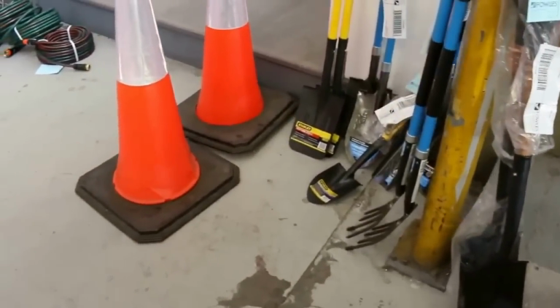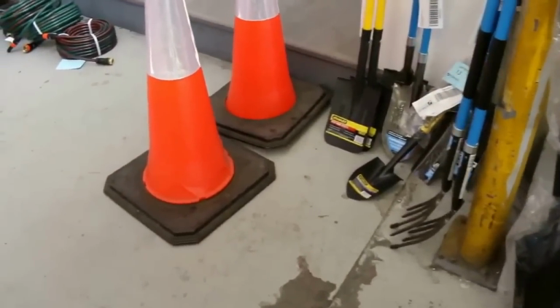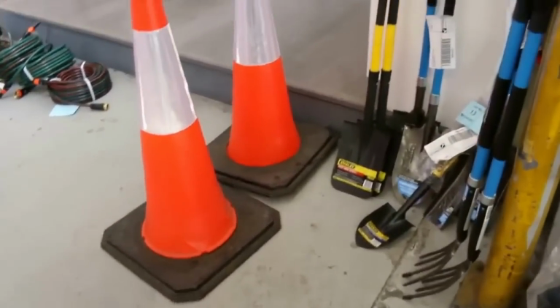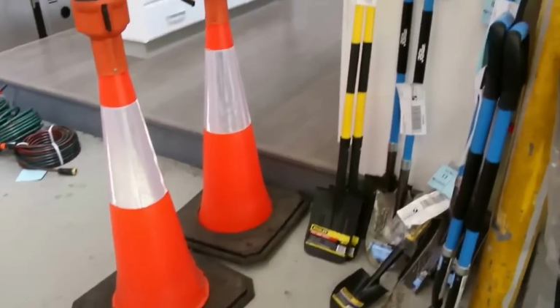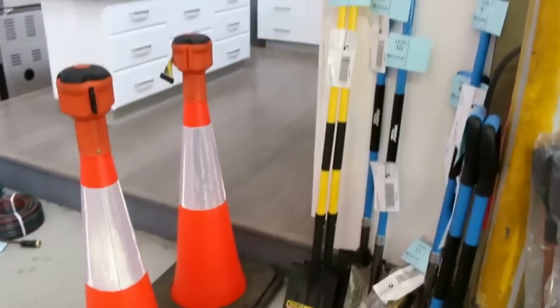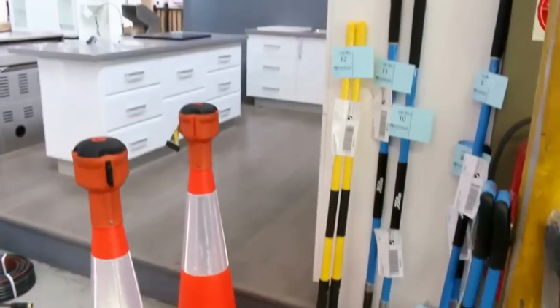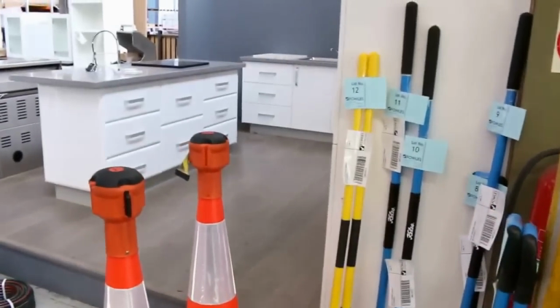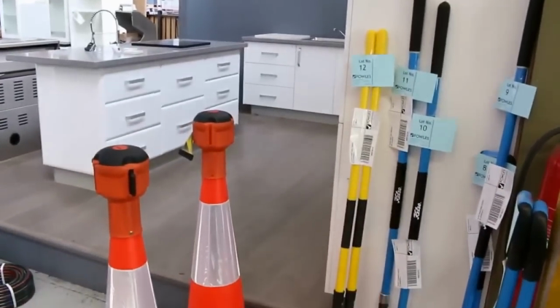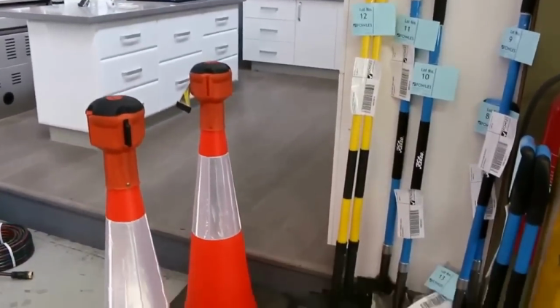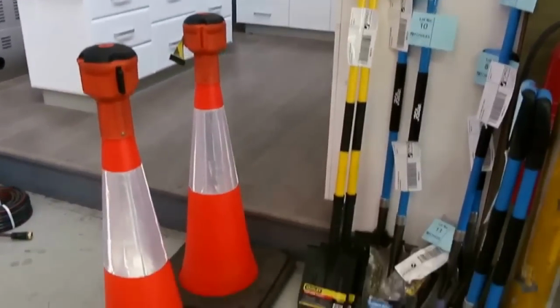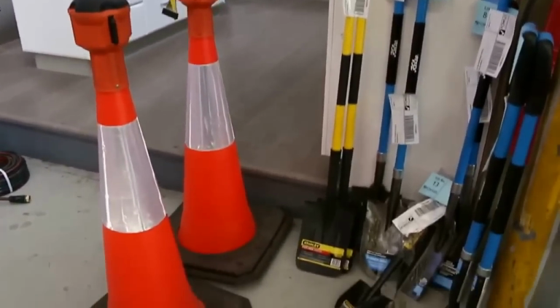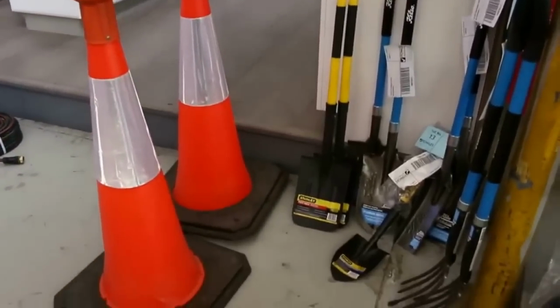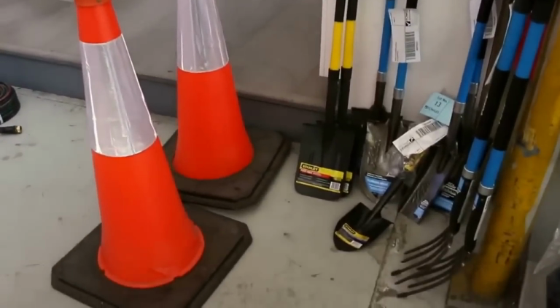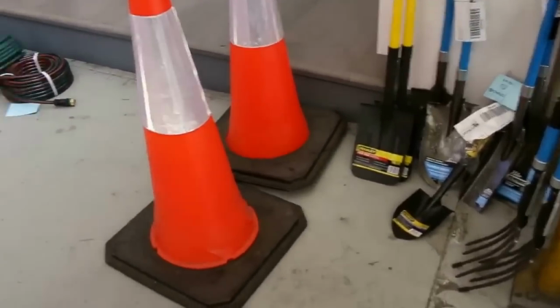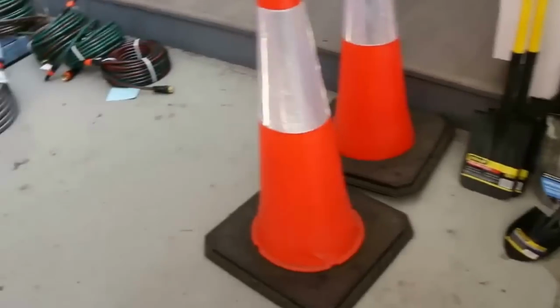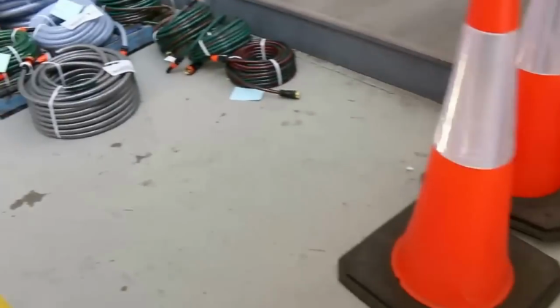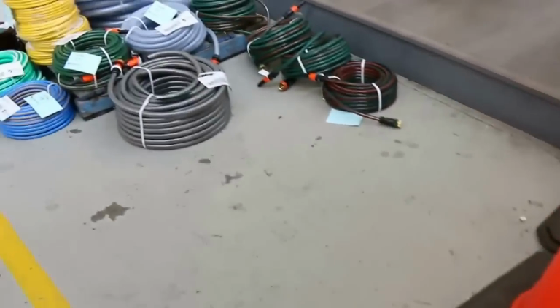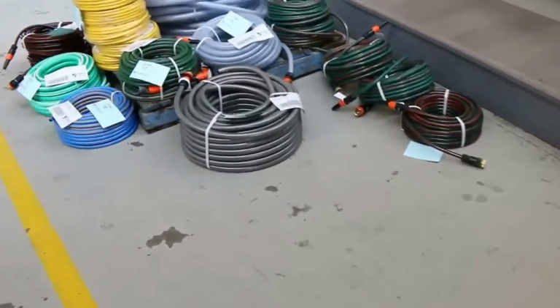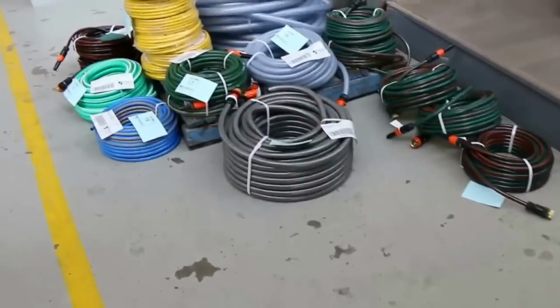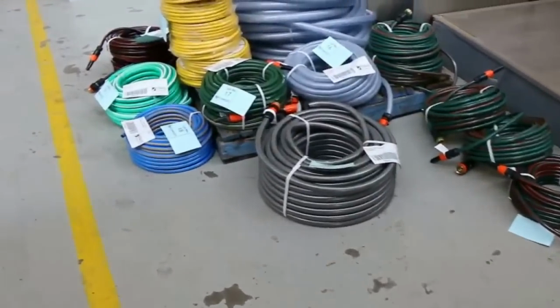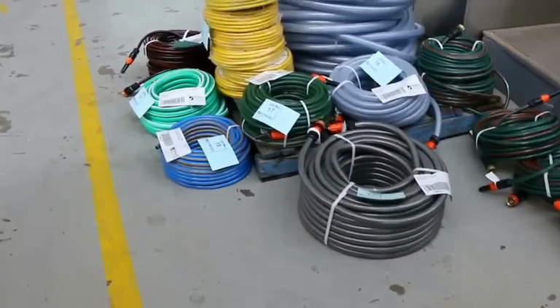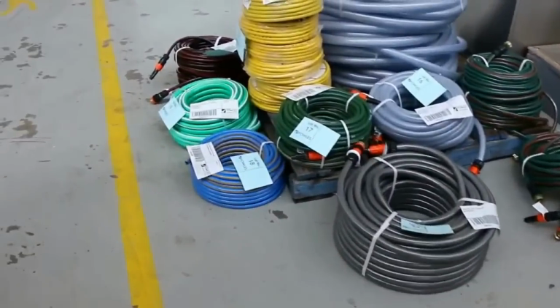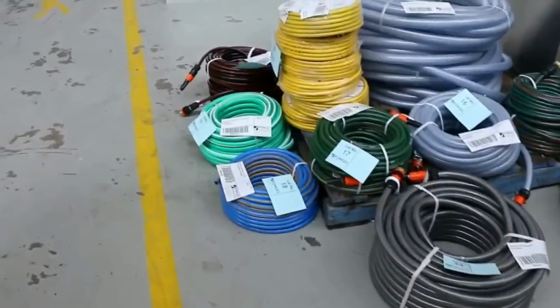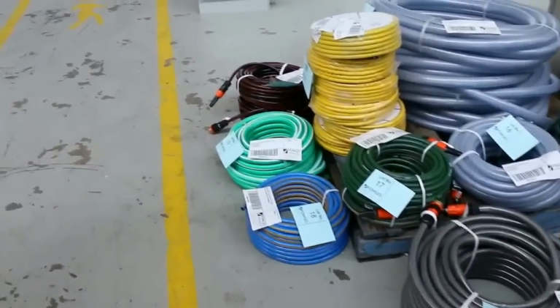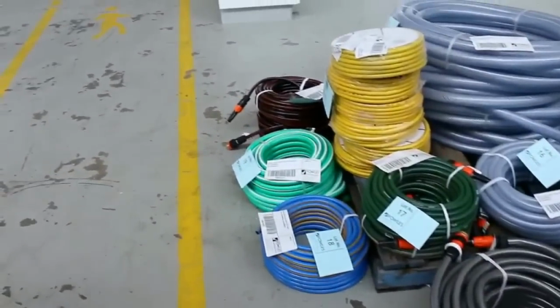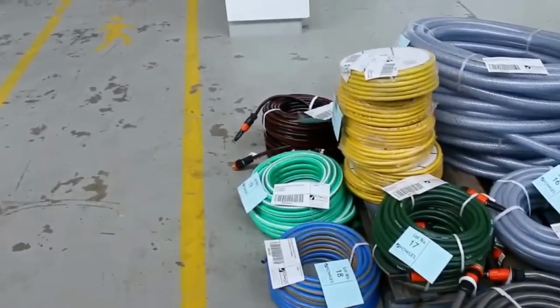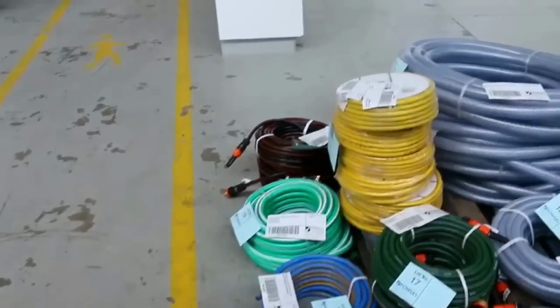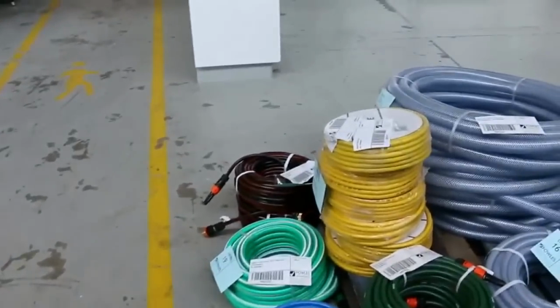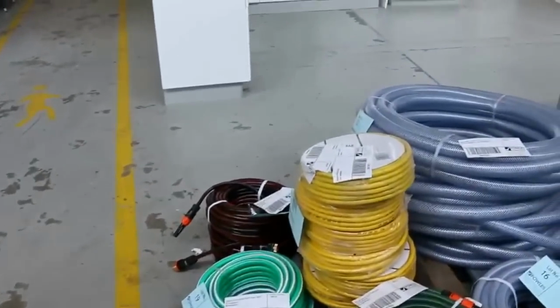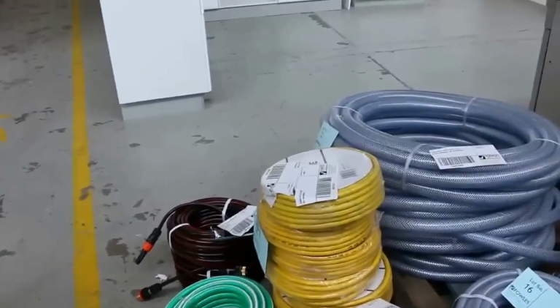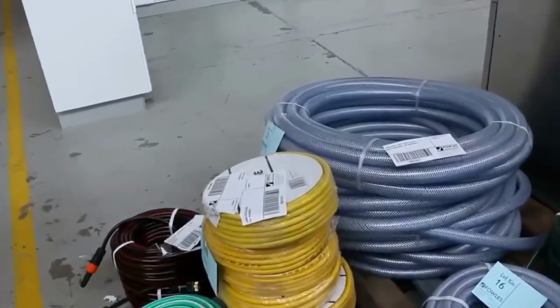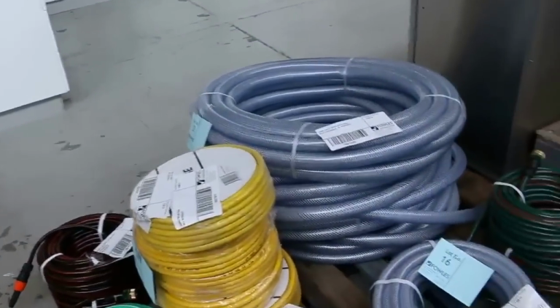Have a look at all the gear — we're just going to start it off for $1 a piece and see where the bidding takes us. Some hoses, beautiful garden tools there — sensational looking stuff.